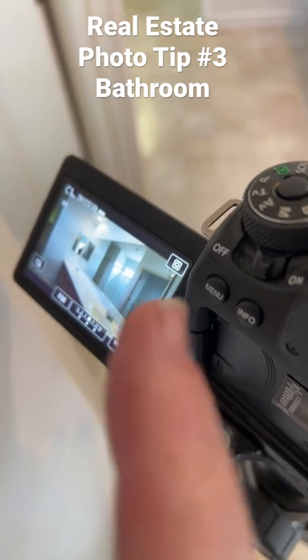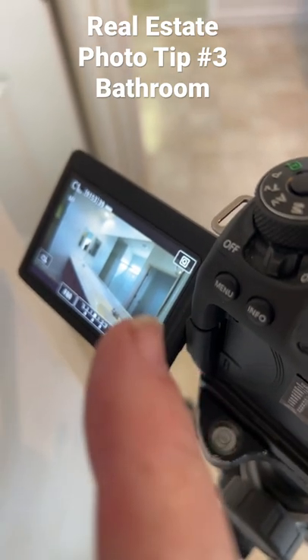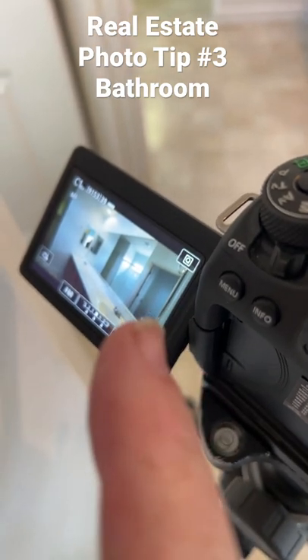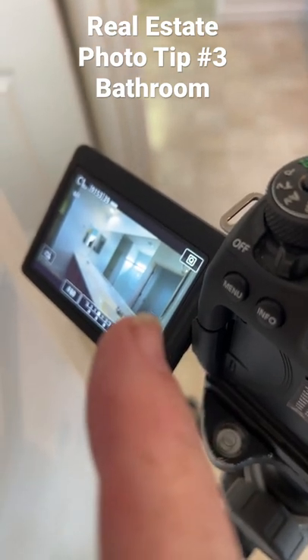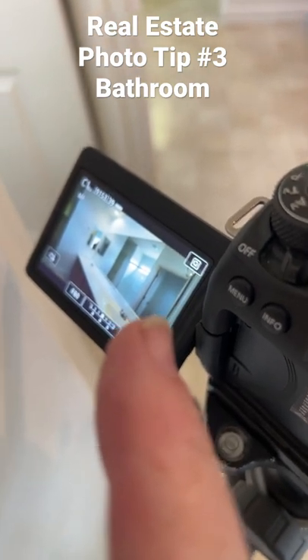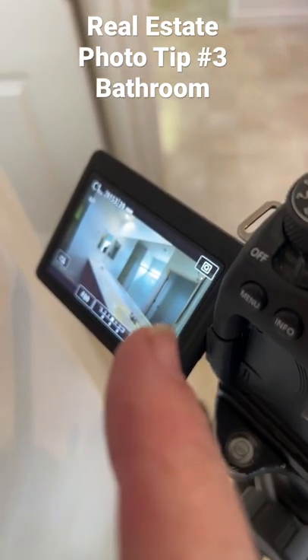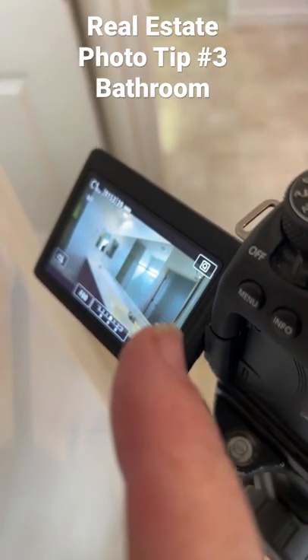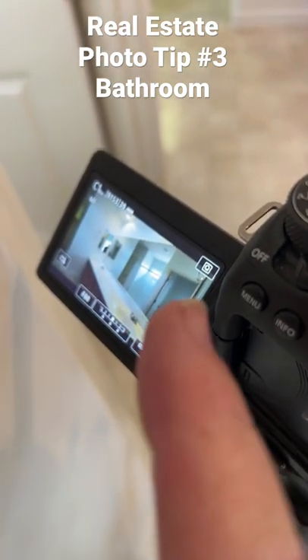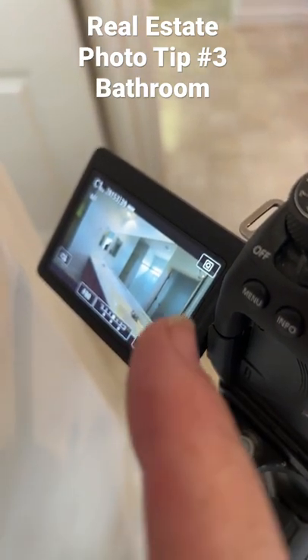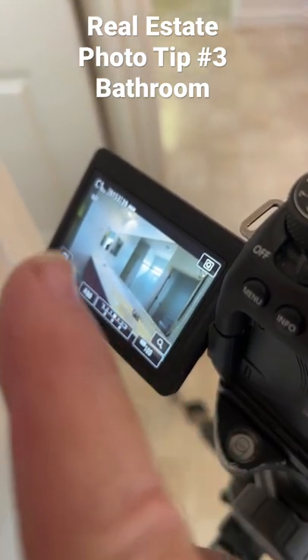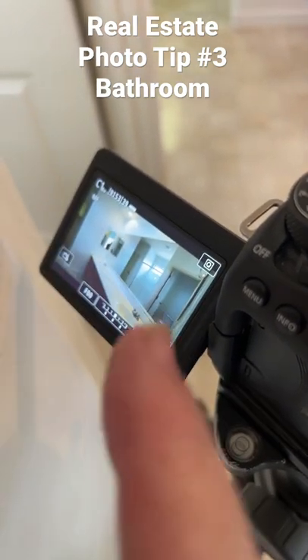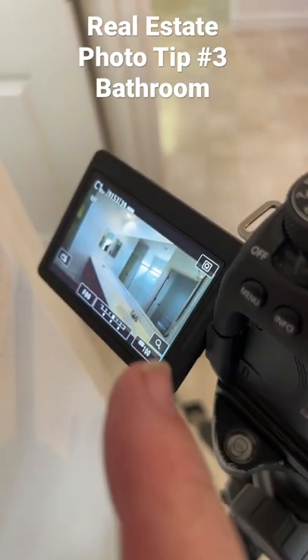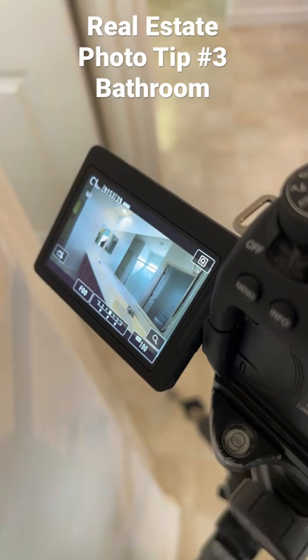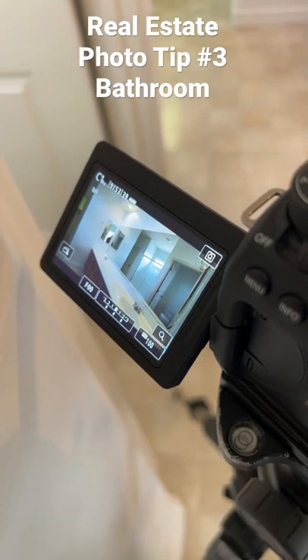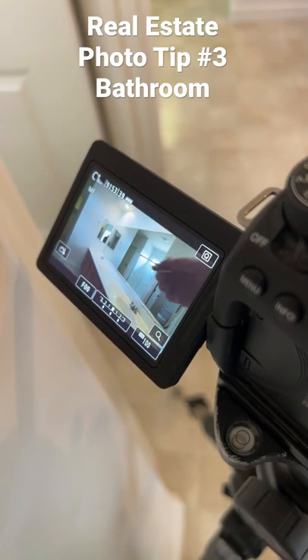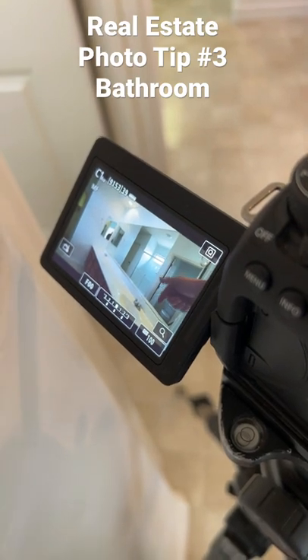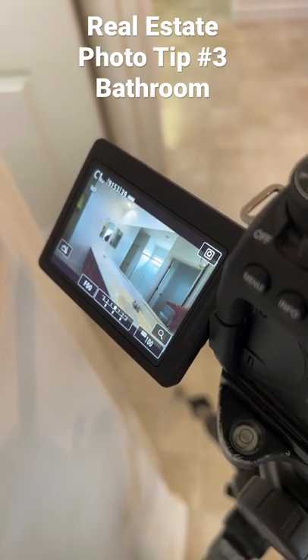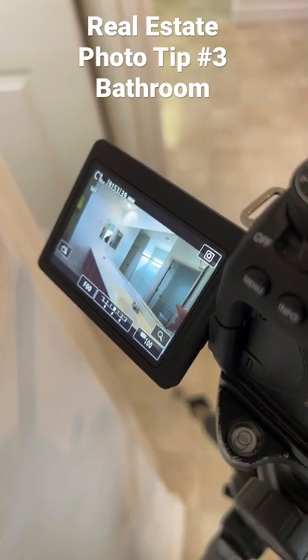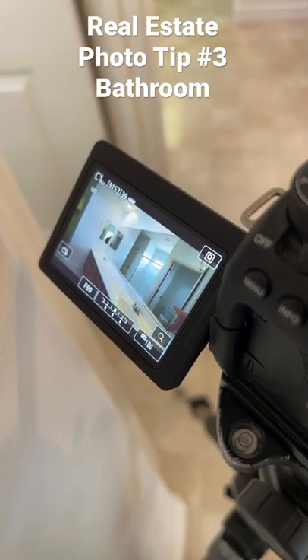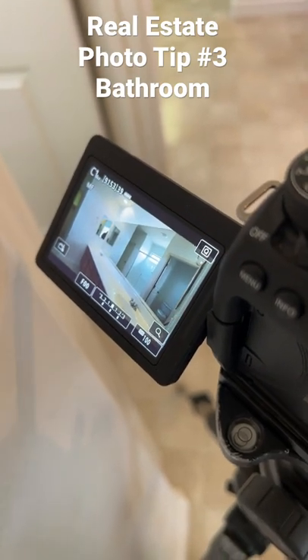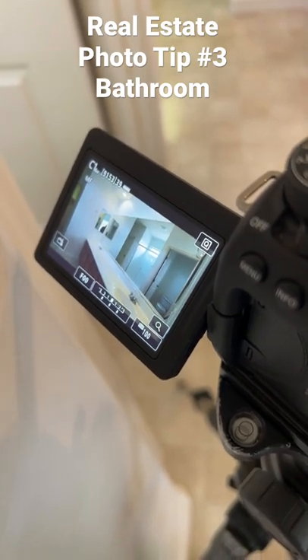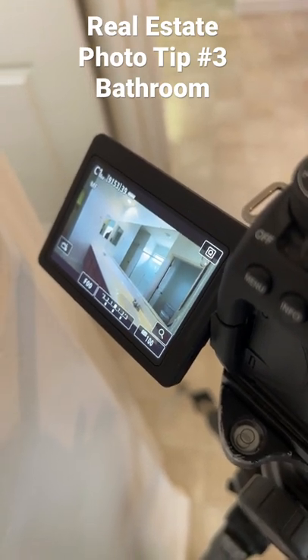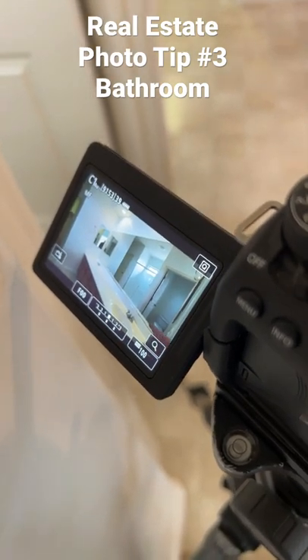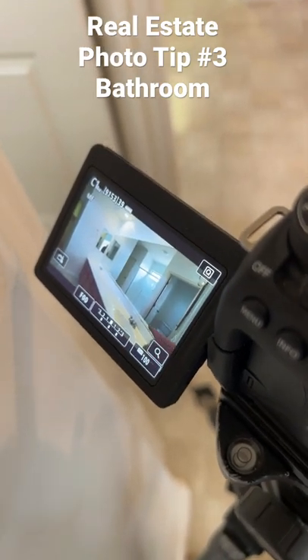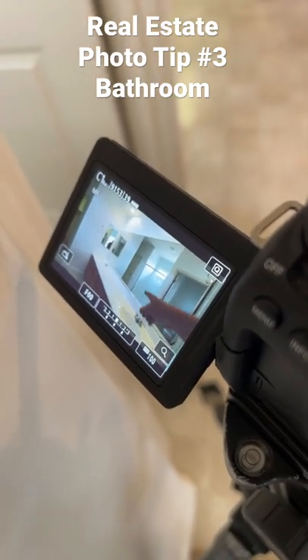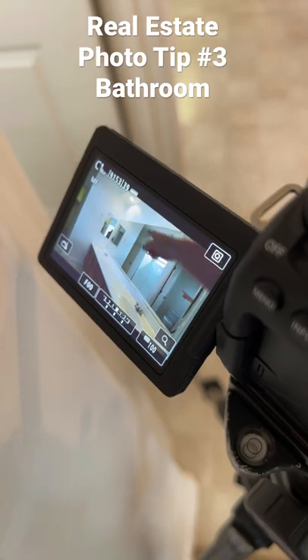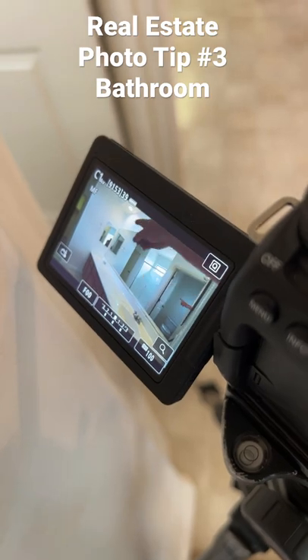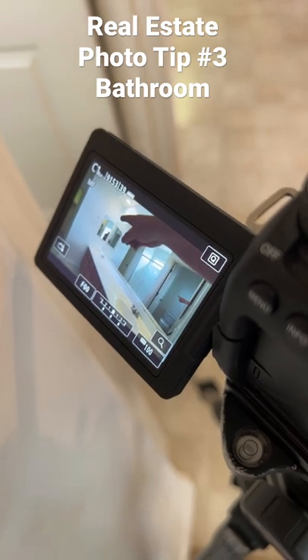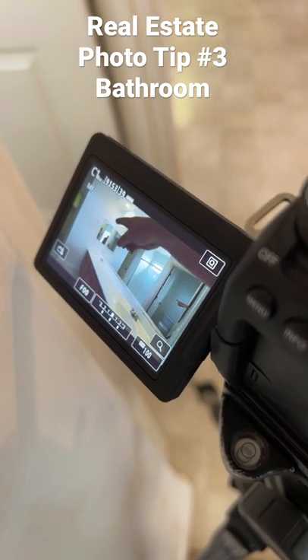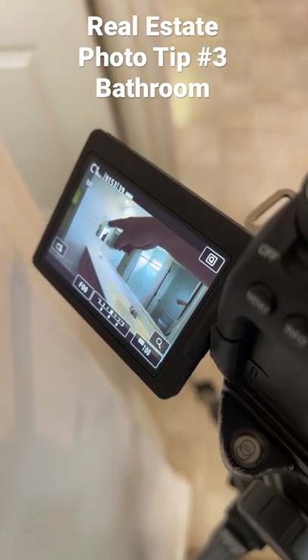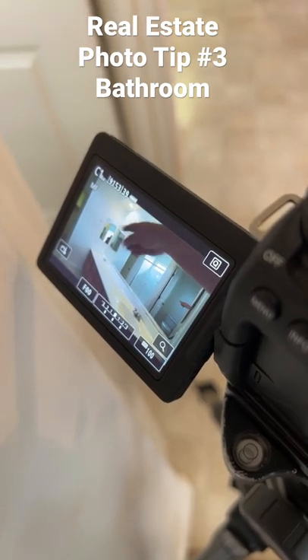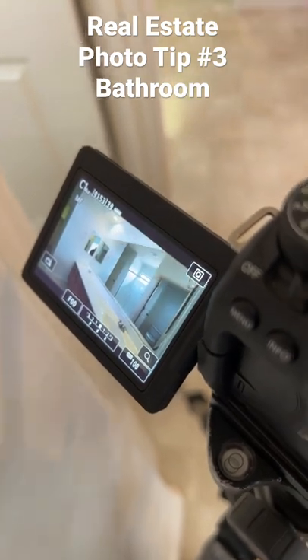If you look at the shot inside, you don't see the camera lens there, but I get the whole counter. You only have to worry about myself in the other mirror over there.